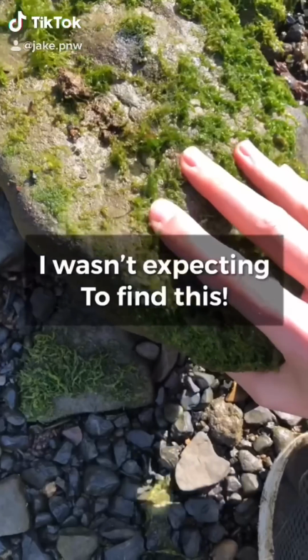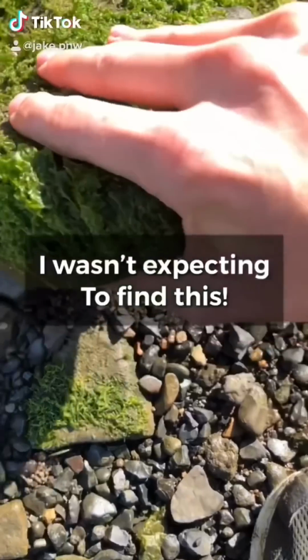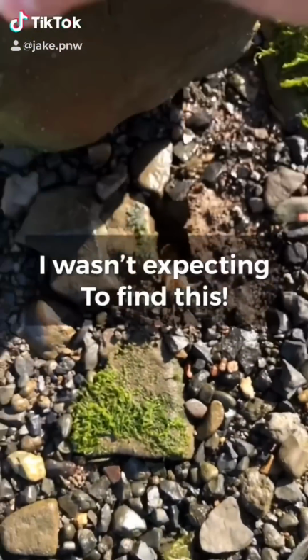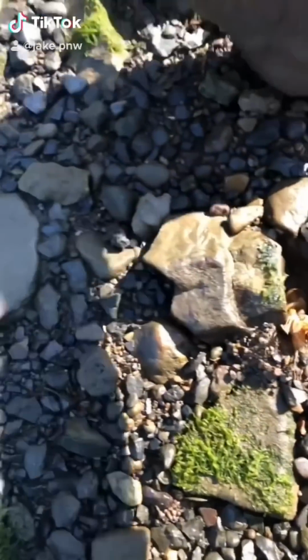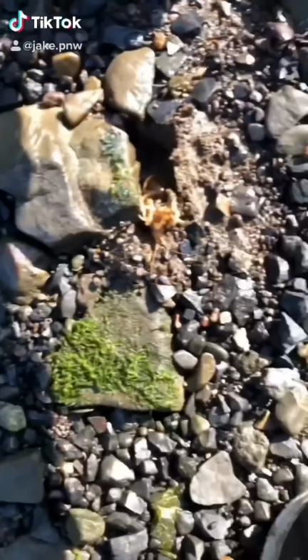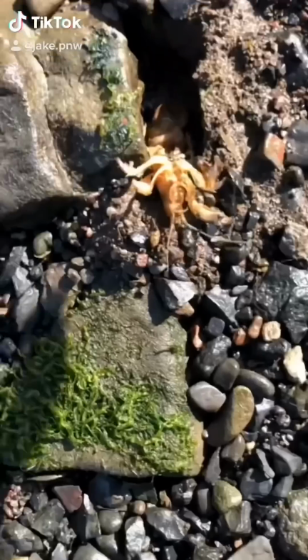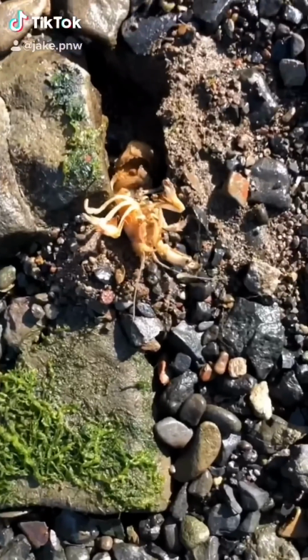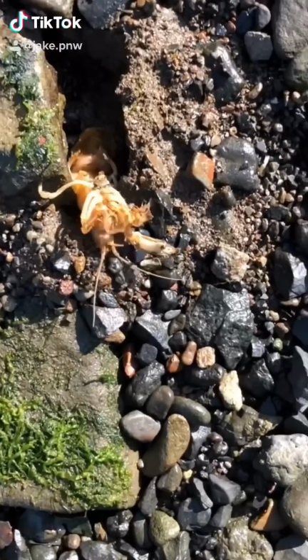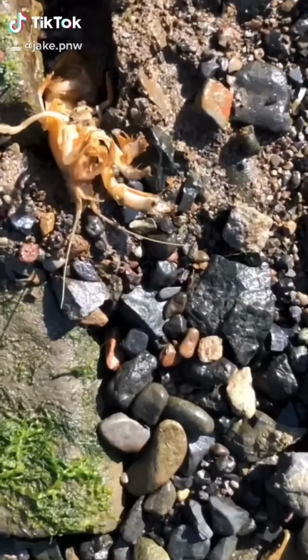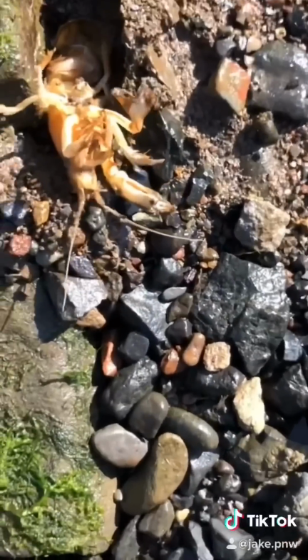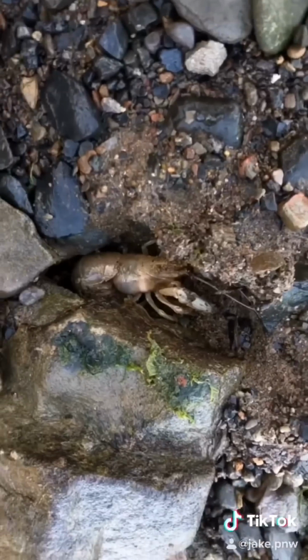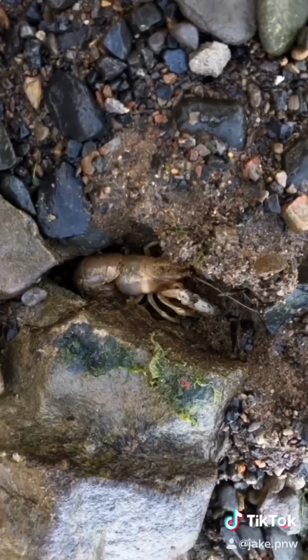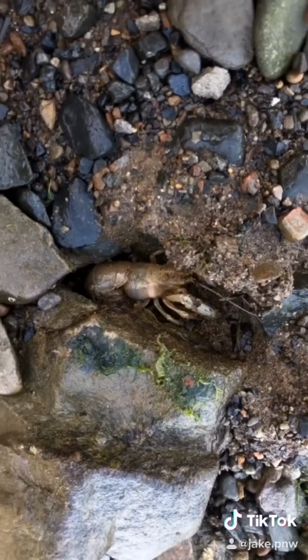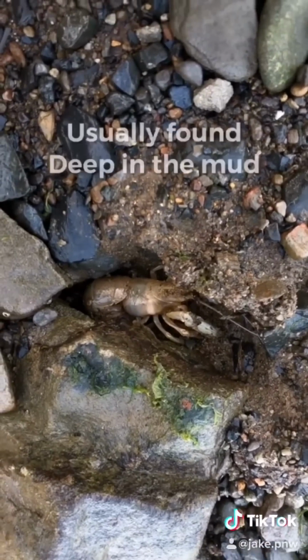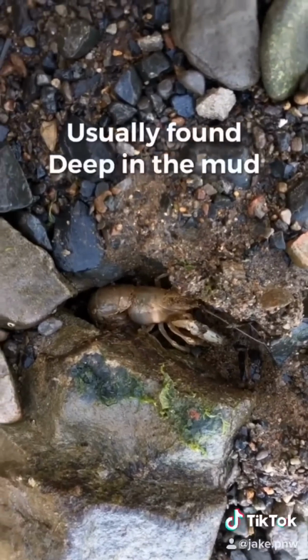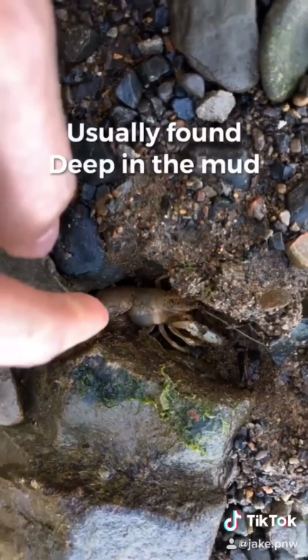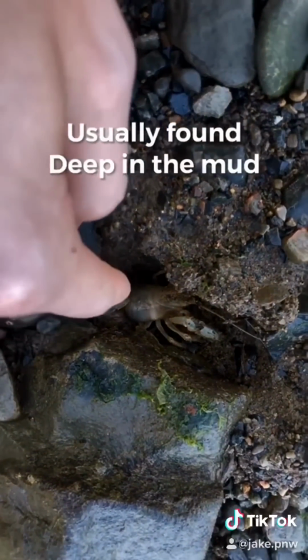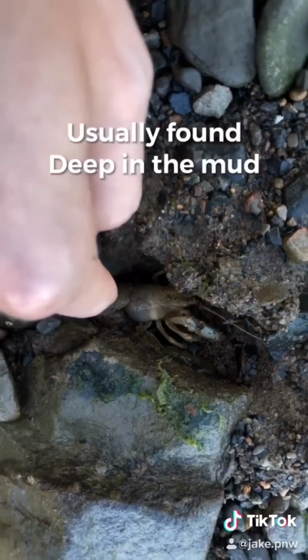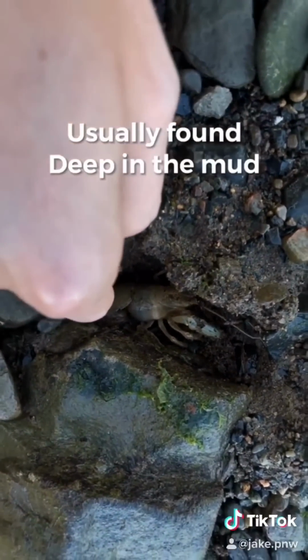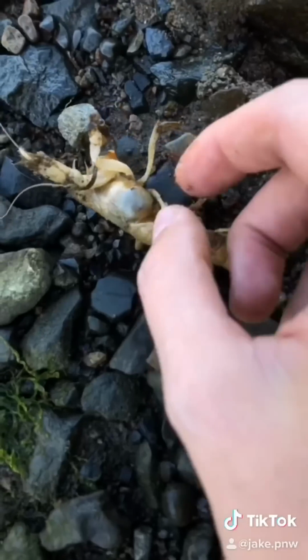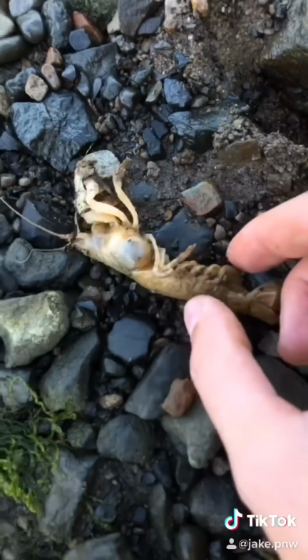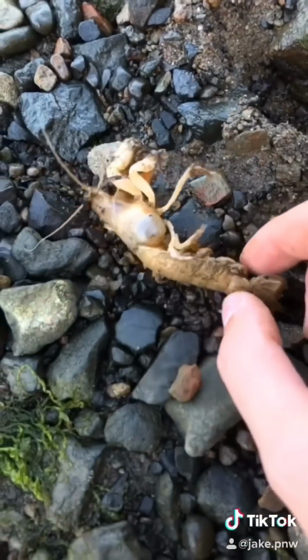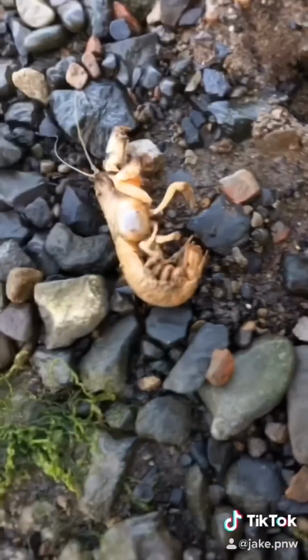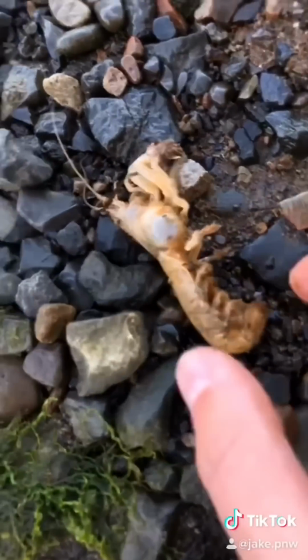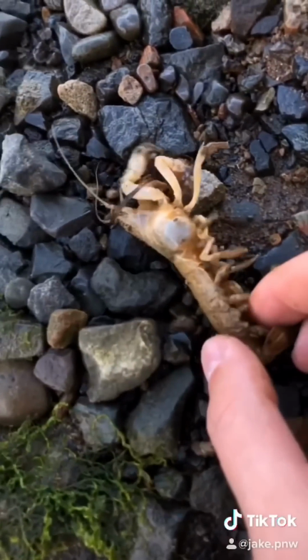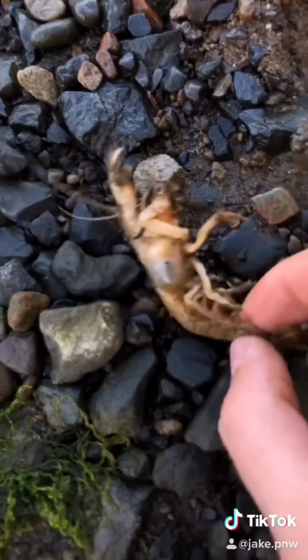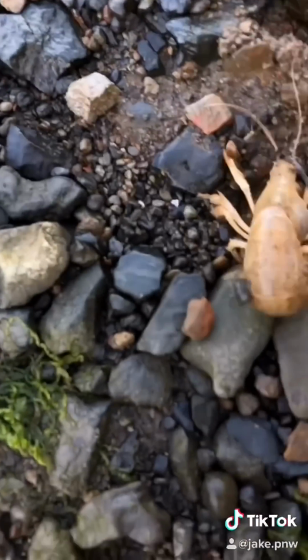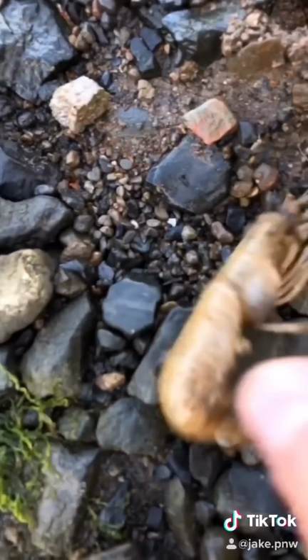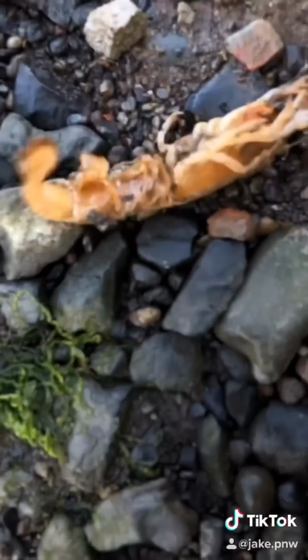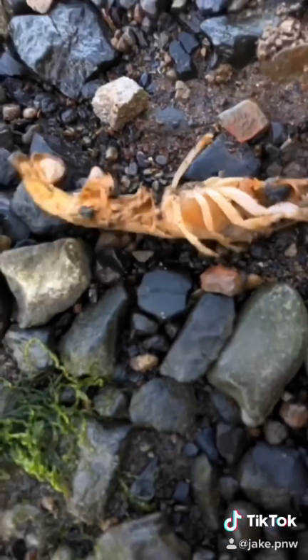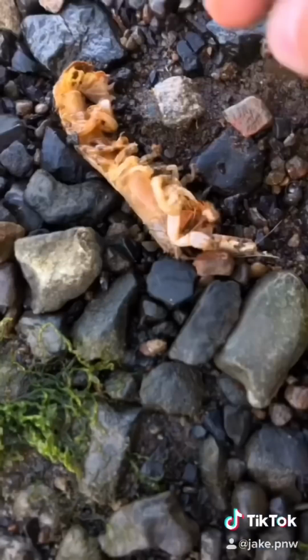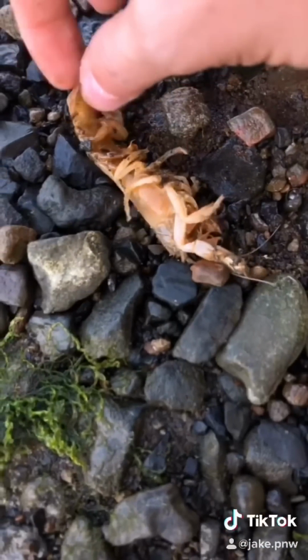Let's see some crabs. Oh my gosh, you are not a crab. This is a mud shrimp and looks like she is infected by a parasite. She's got a lot of energy for having one of these parasites. Okay, calm down. Don't pinch me.